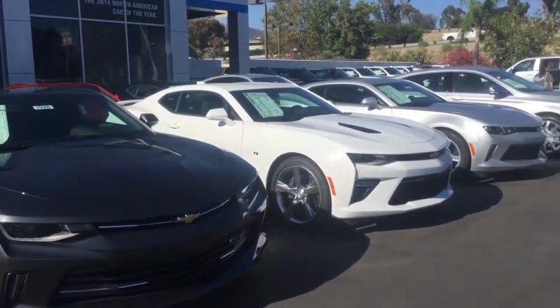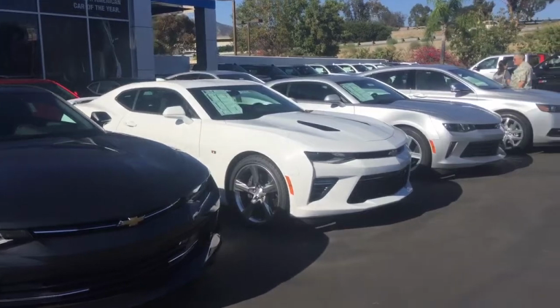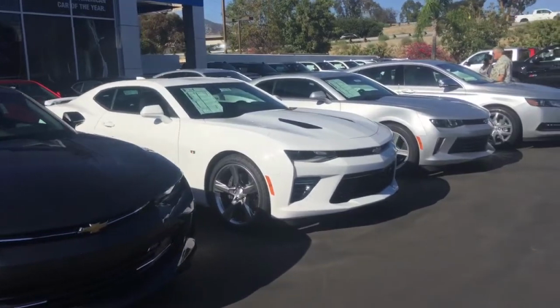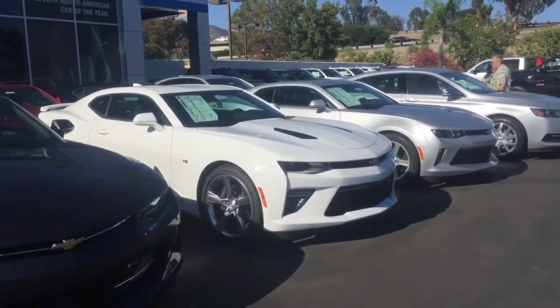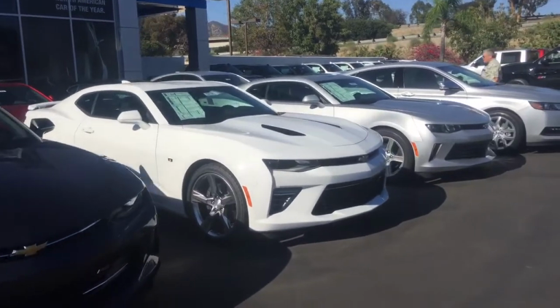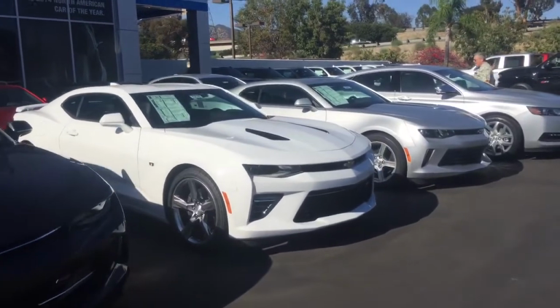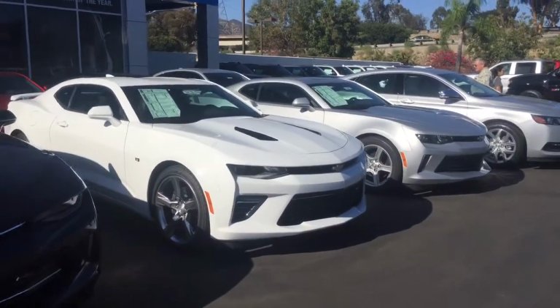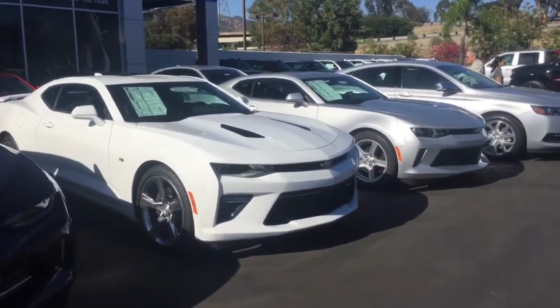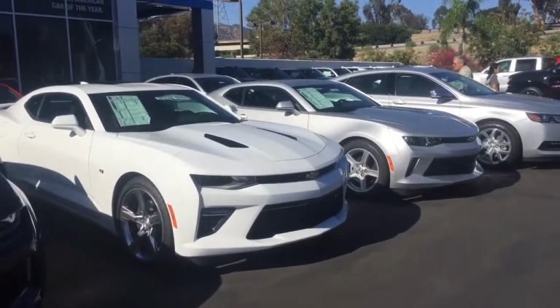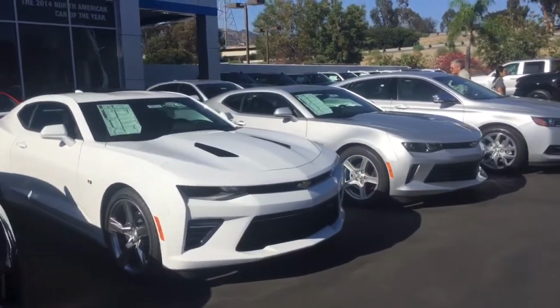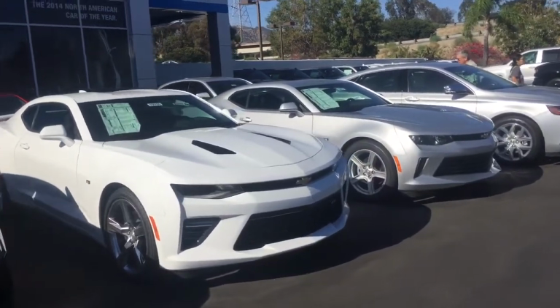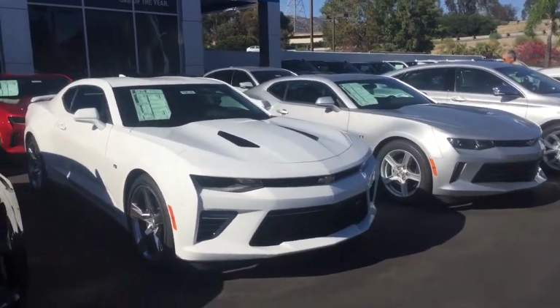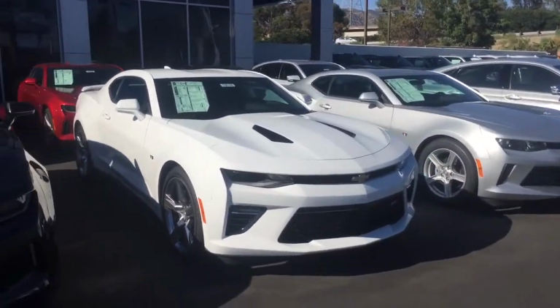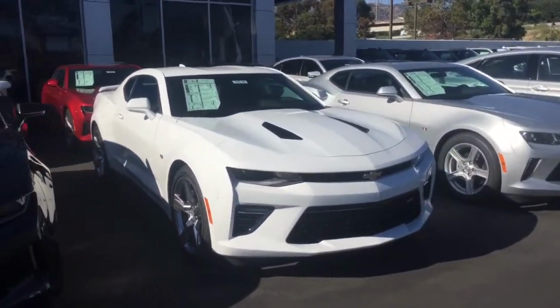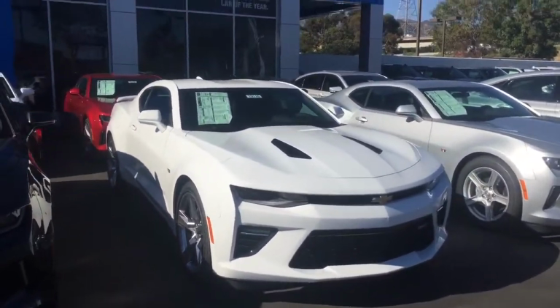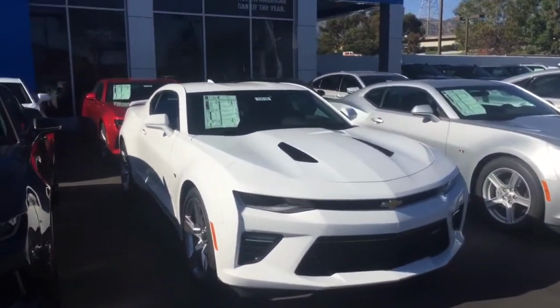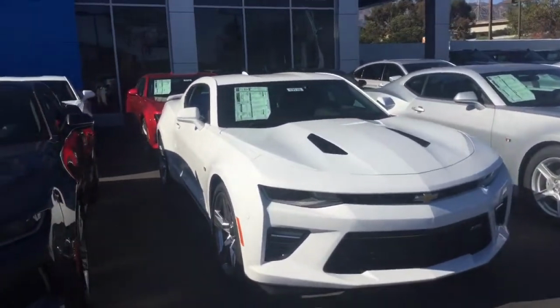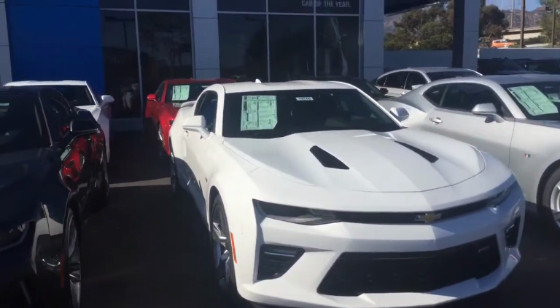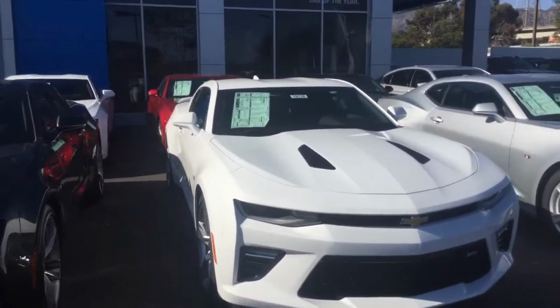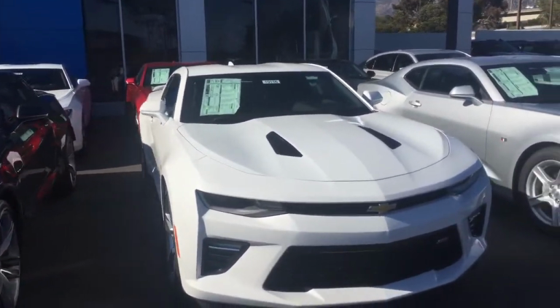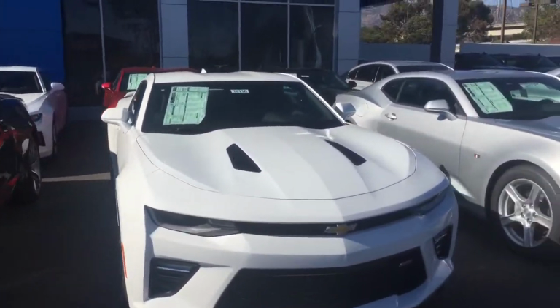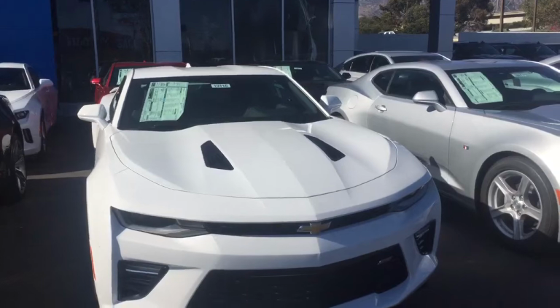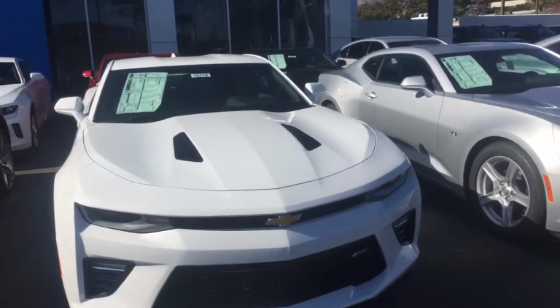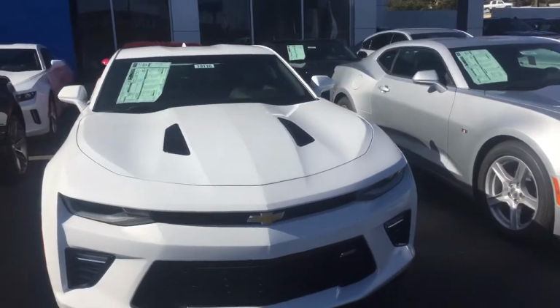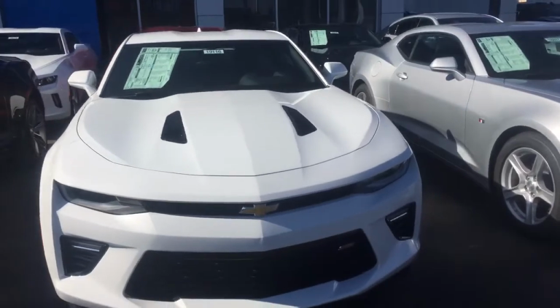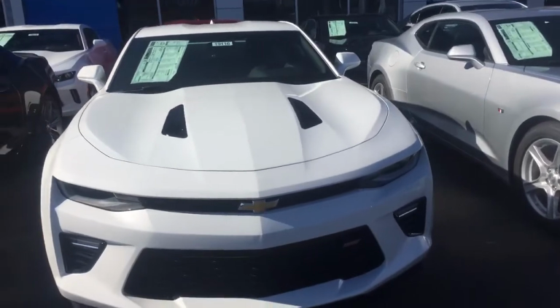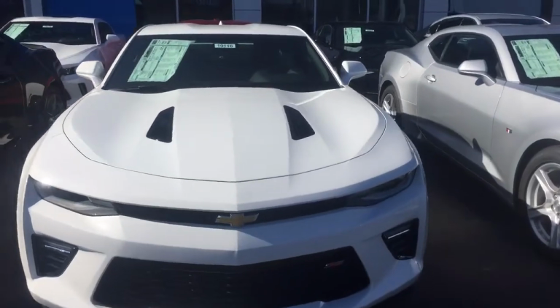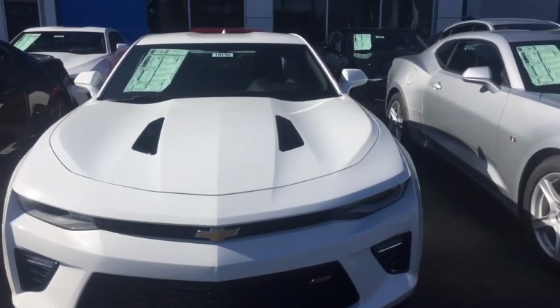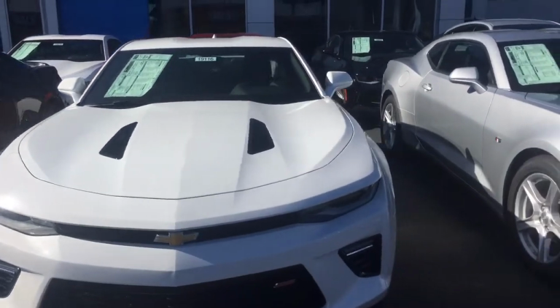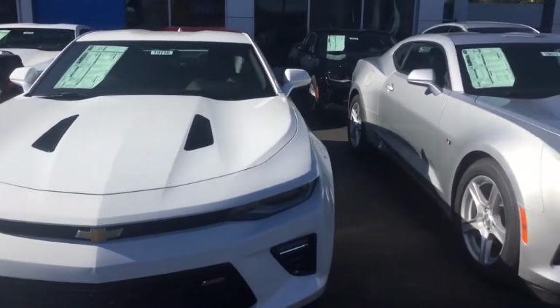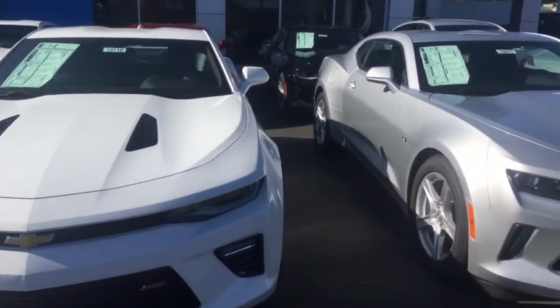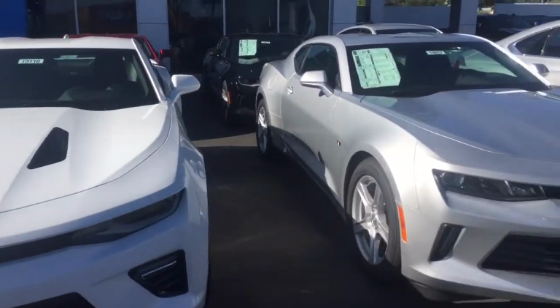We do have a great selection of Camaros. We have LTs, we have some RS packages, as well as our Supersport Camaros as well.